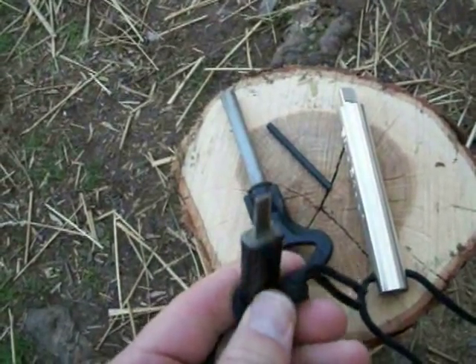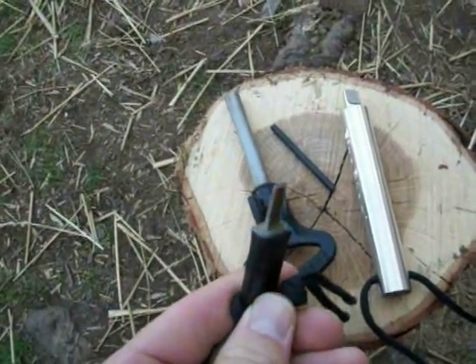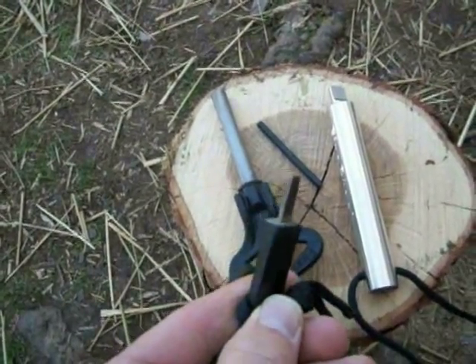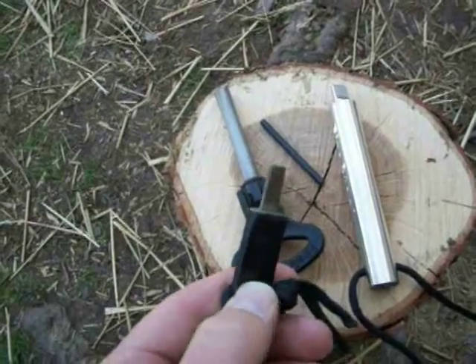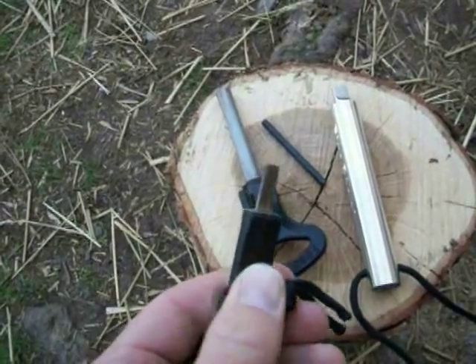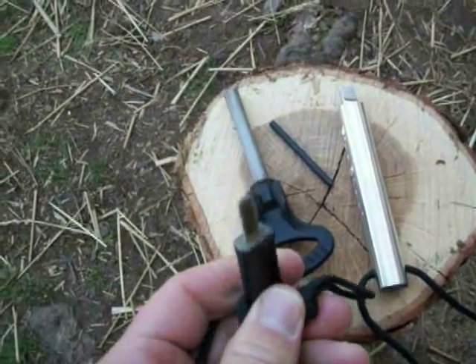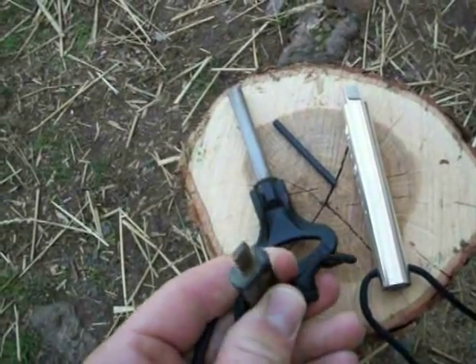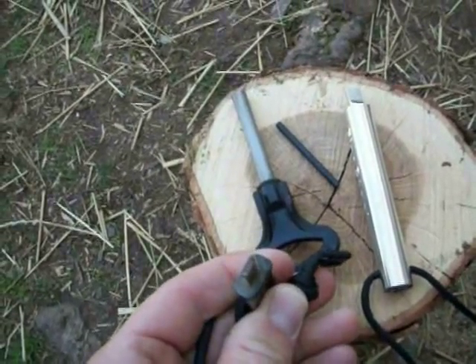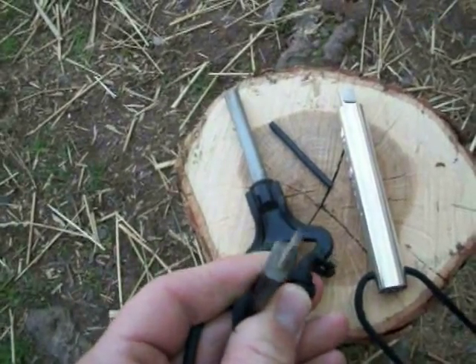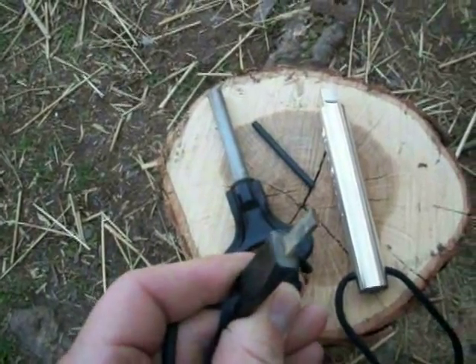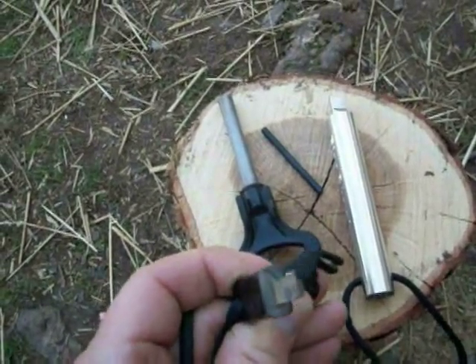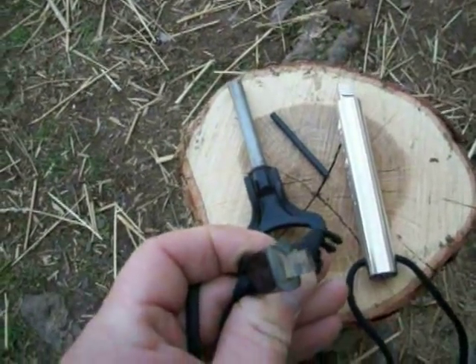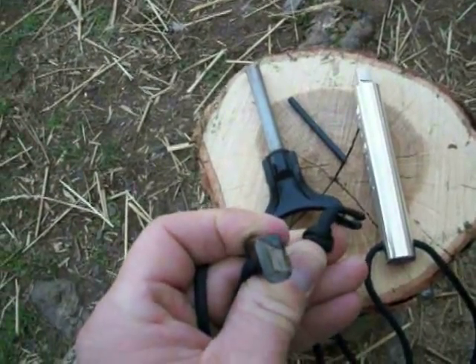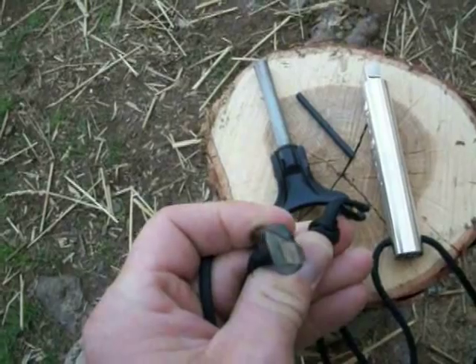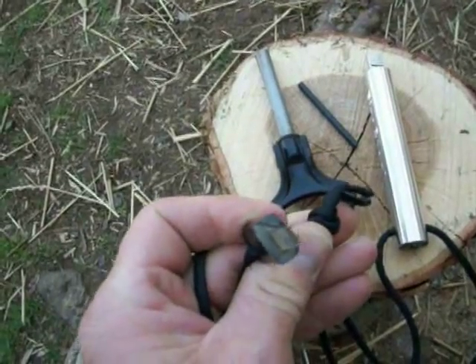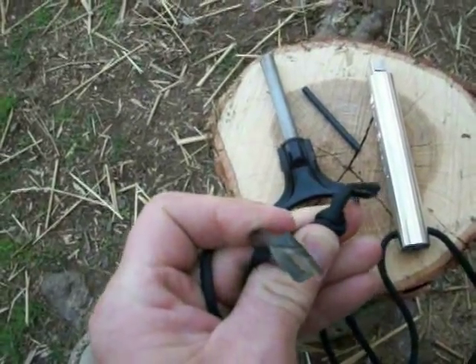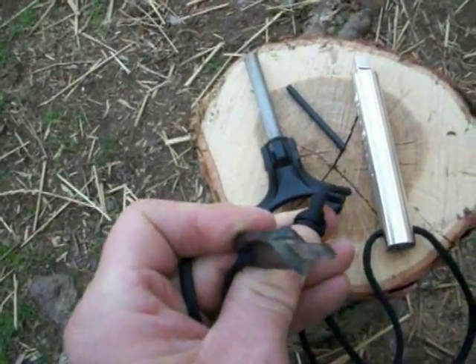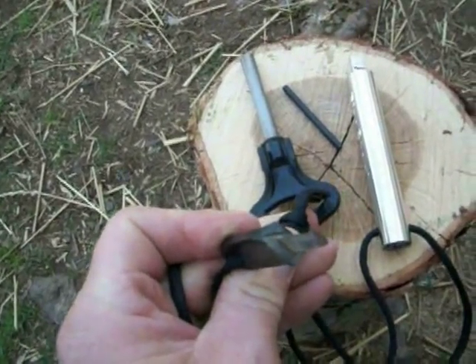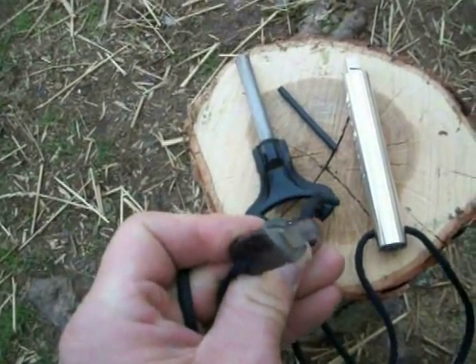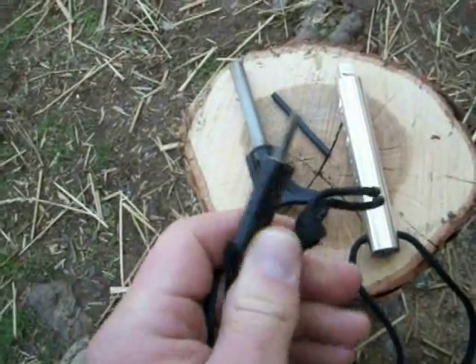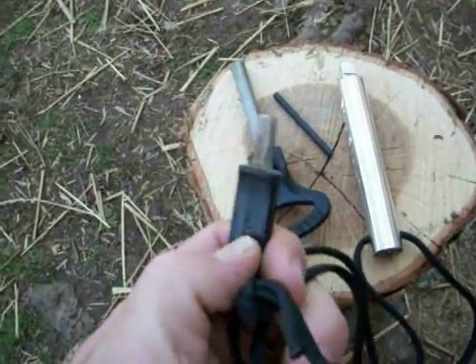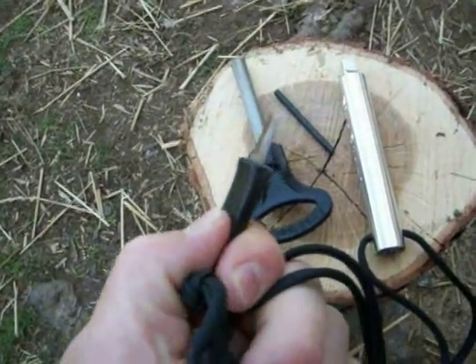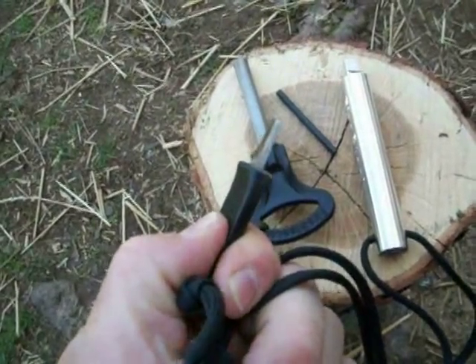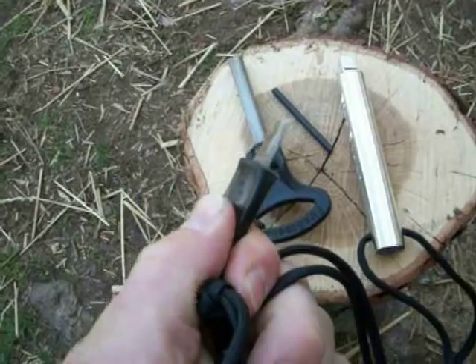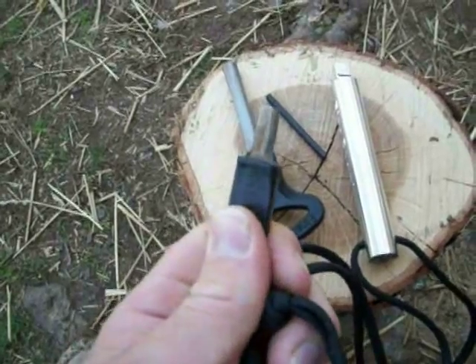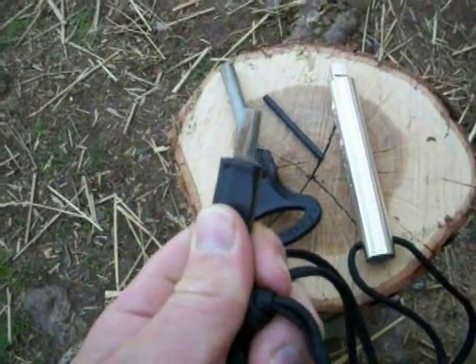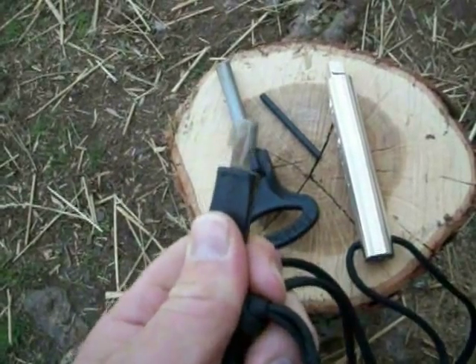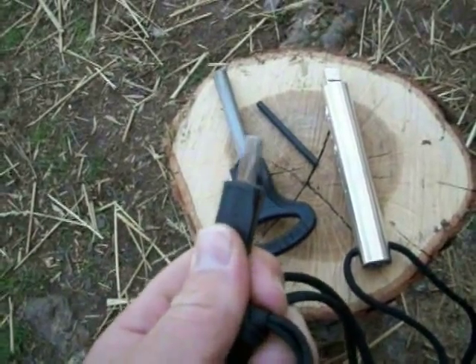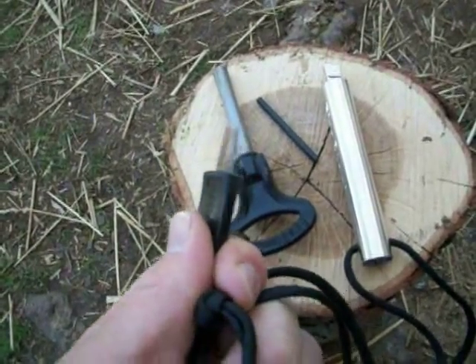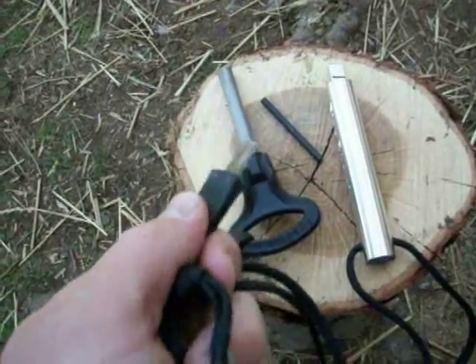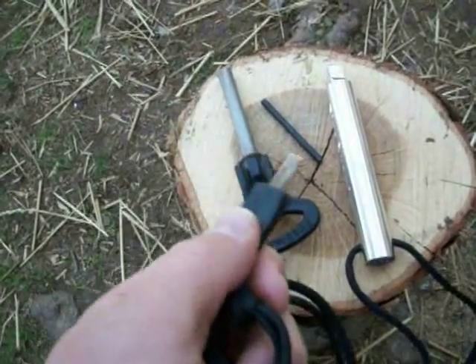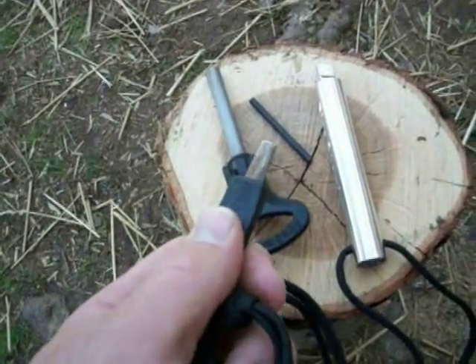Ron Fontaine runs the show at FireSteel.com. Ron, if you ever run into this video, you would do well to put a chisel grind on one side of your Super Scraper and get a sharp edge on it. That really, really helps in peeling off metal — peeling off sparks.